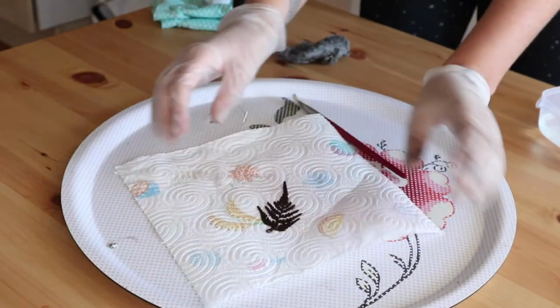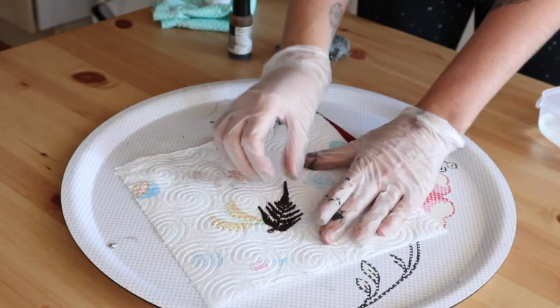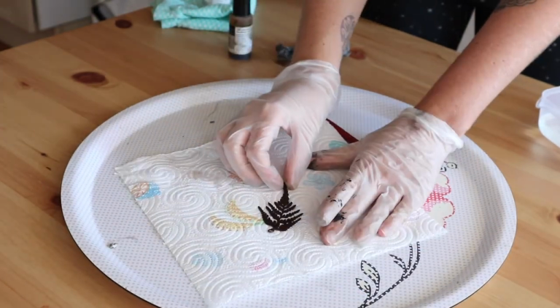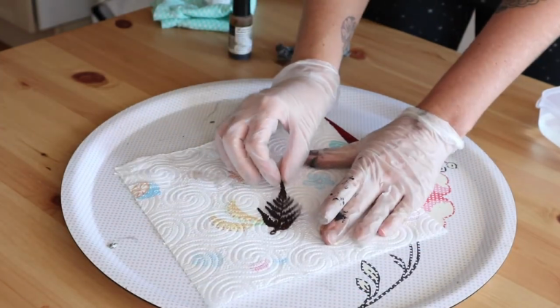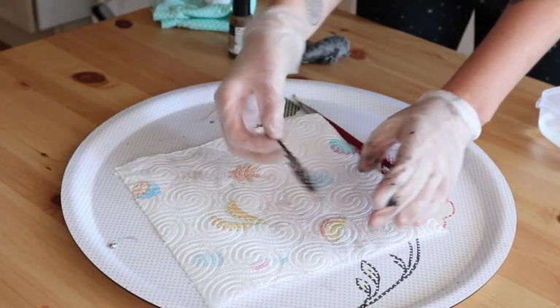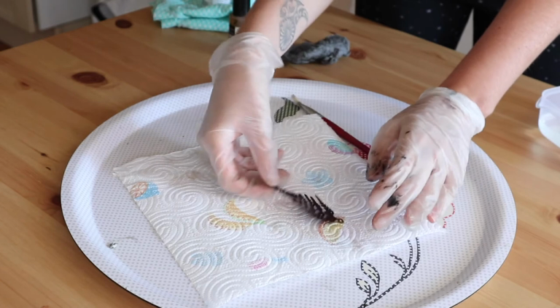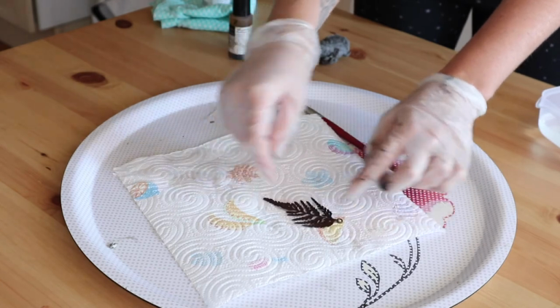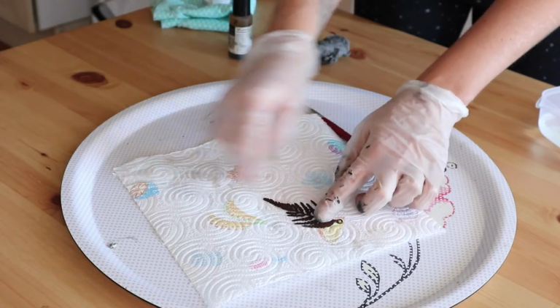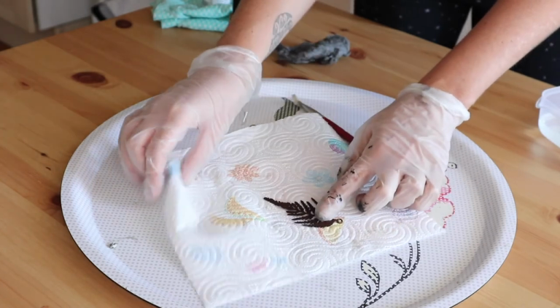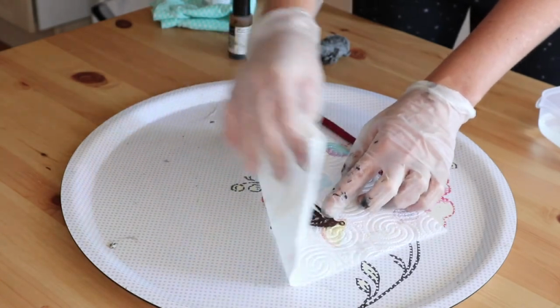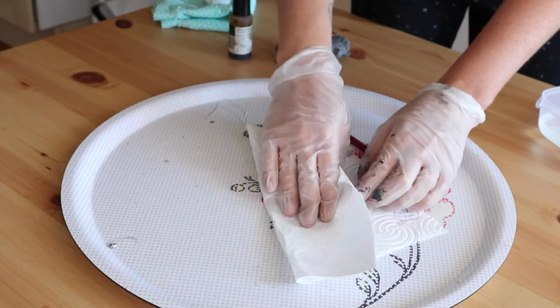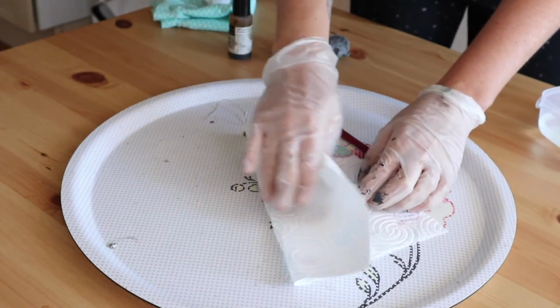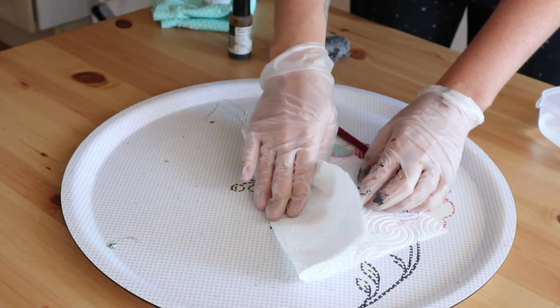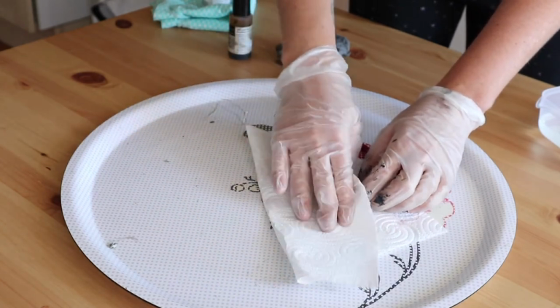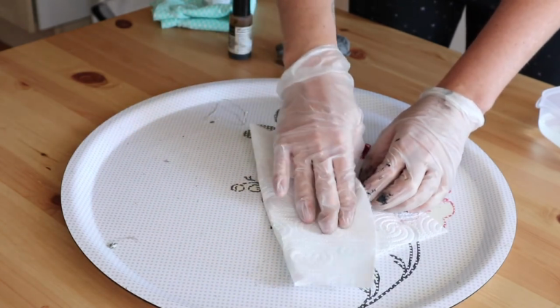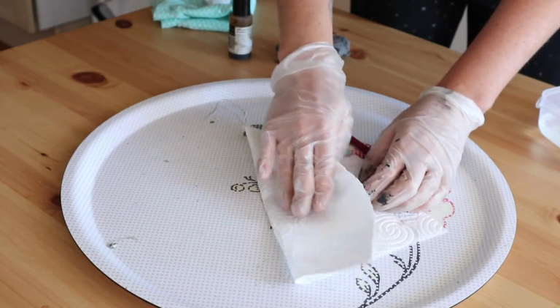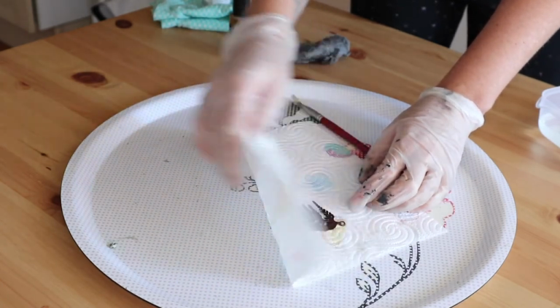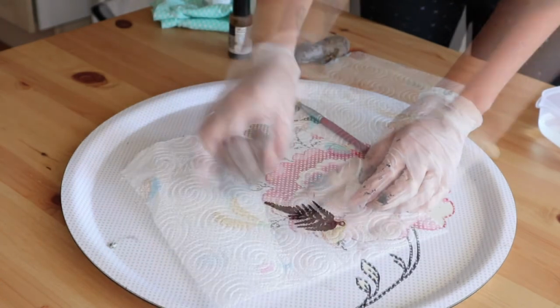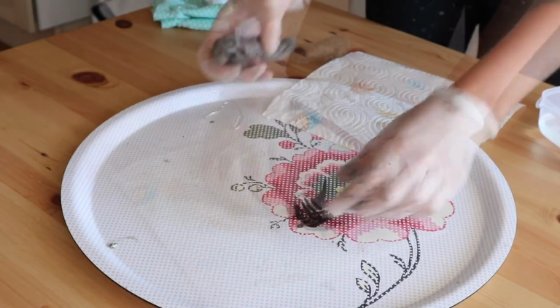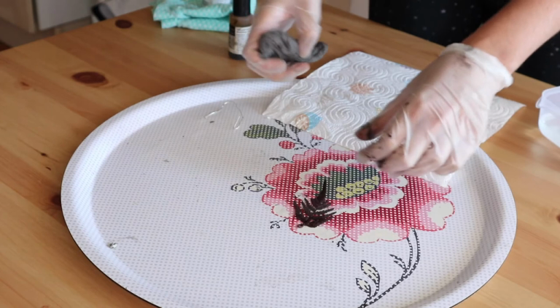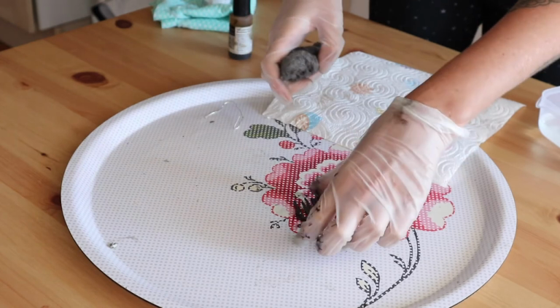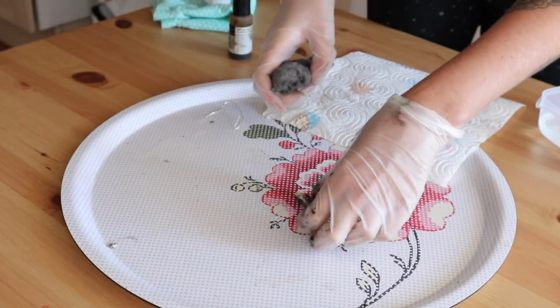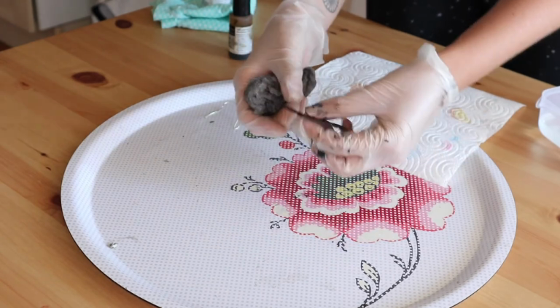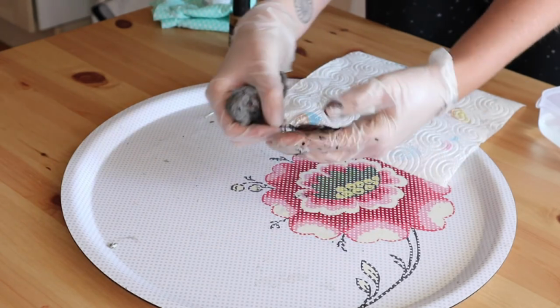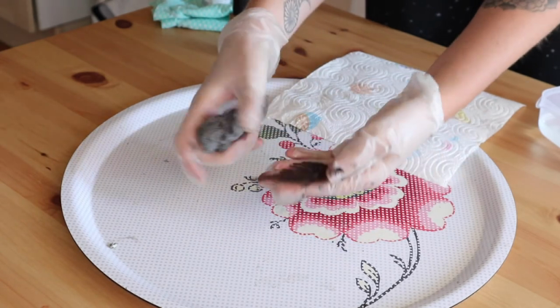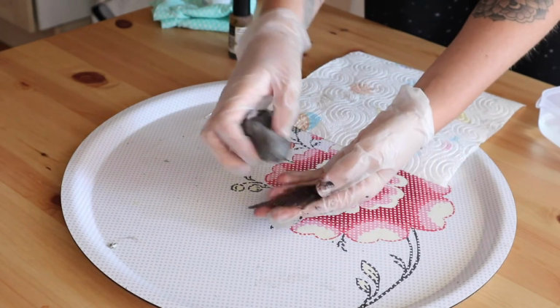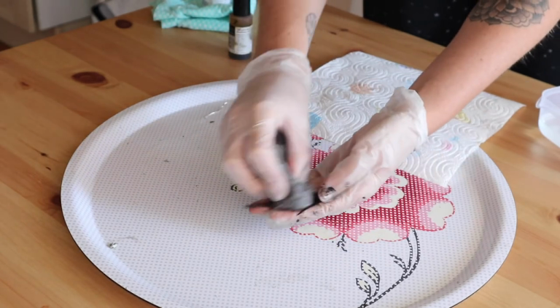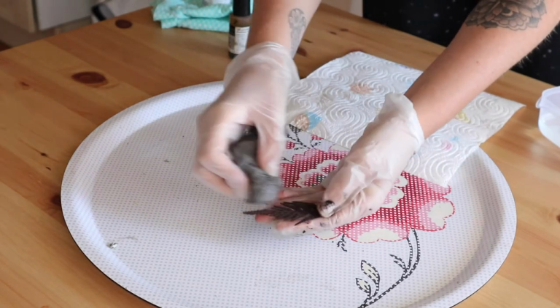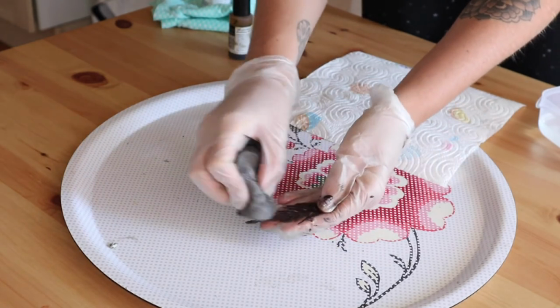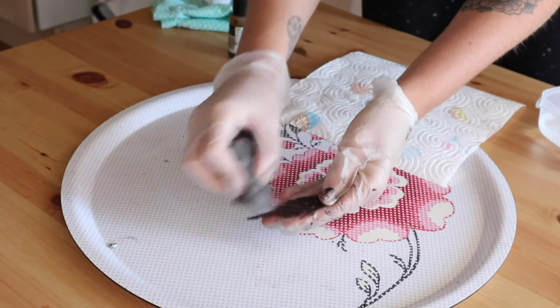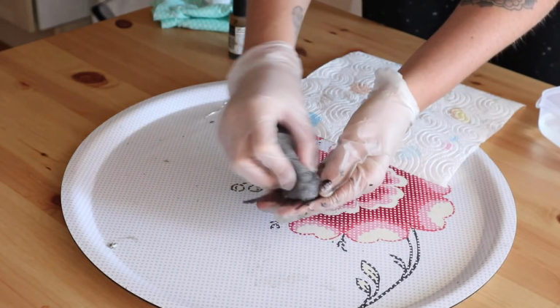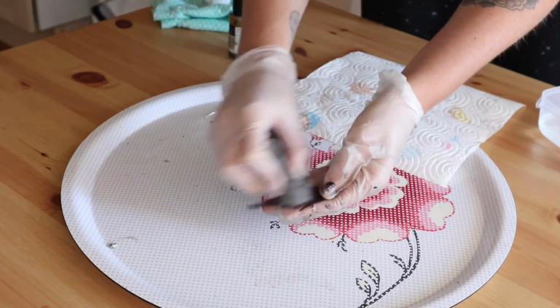In the next step, we're going to polish the leaf. Take your steel wool pad and polish until you obtain the desired shine.